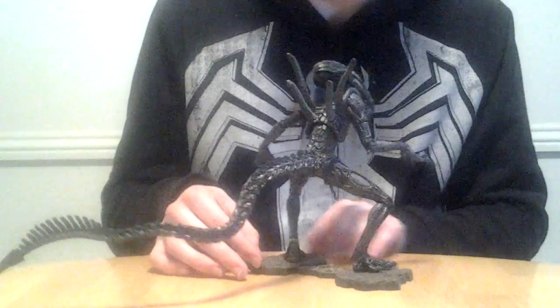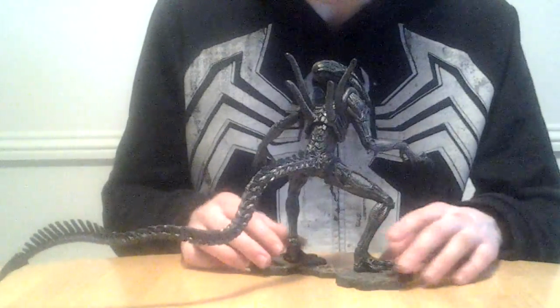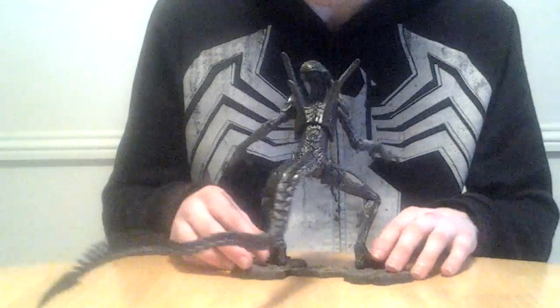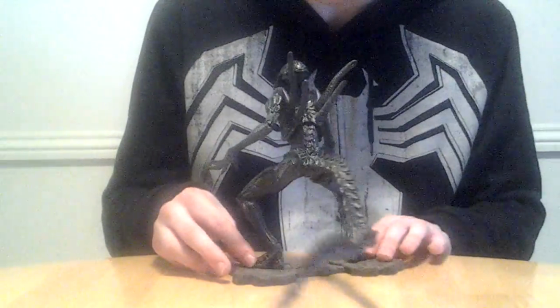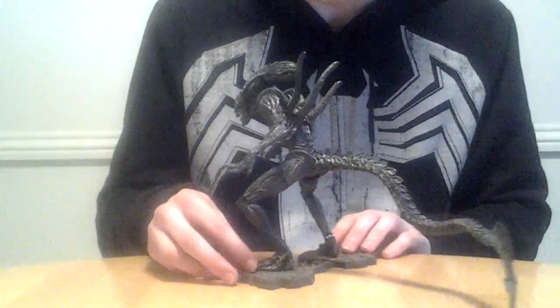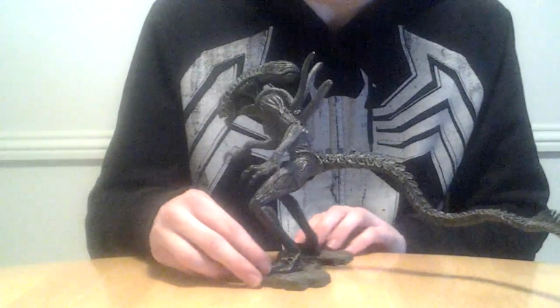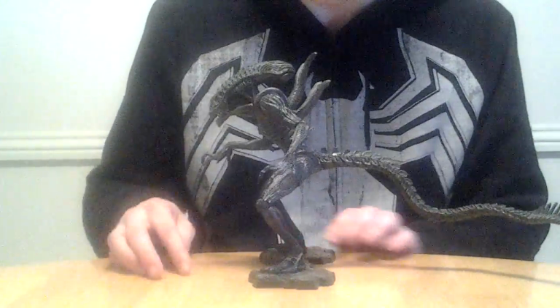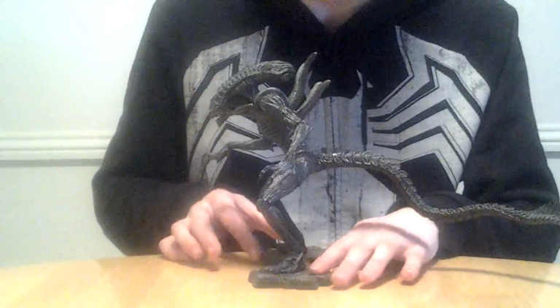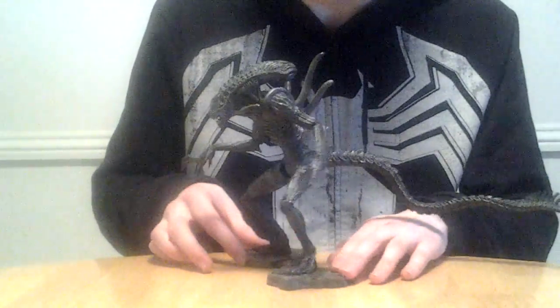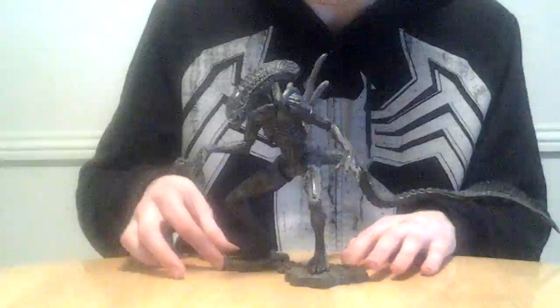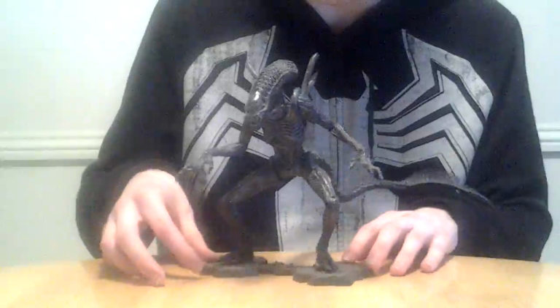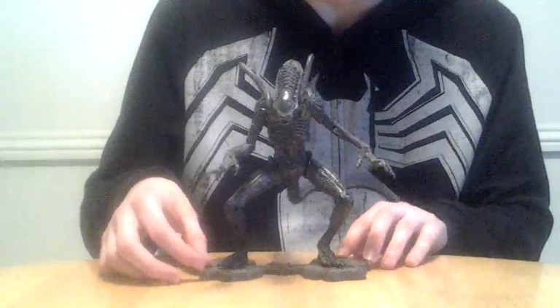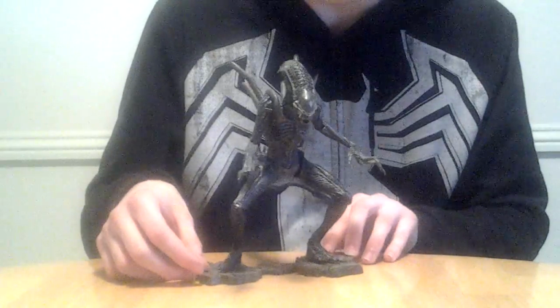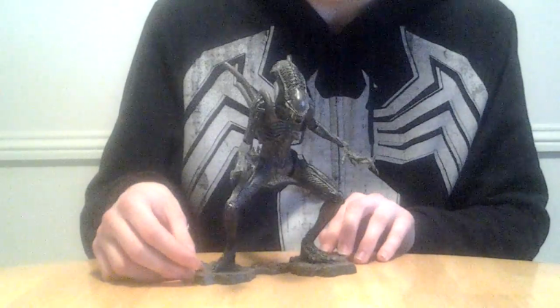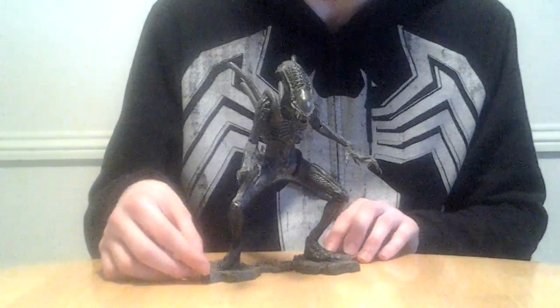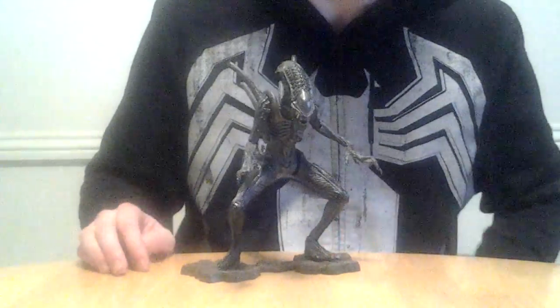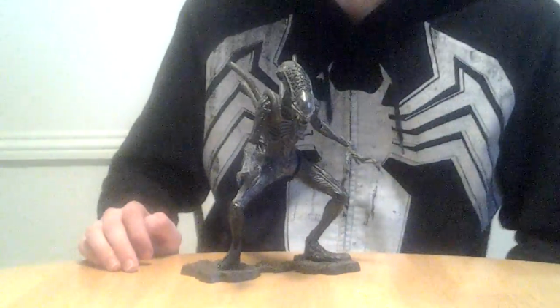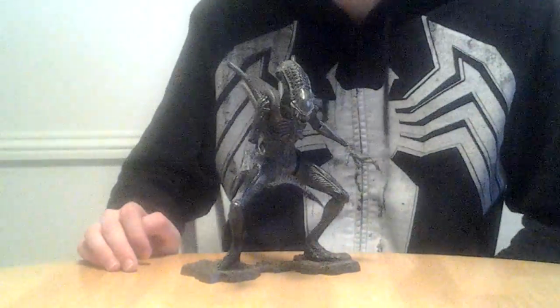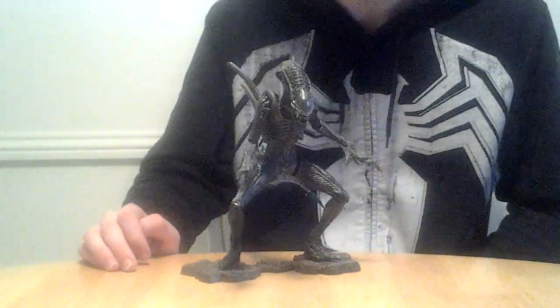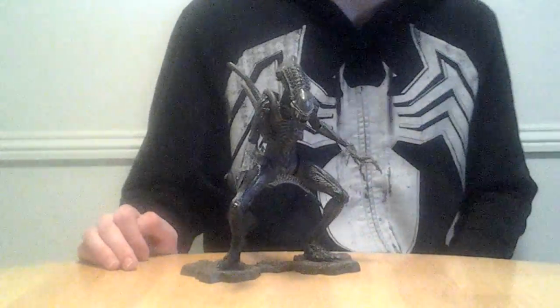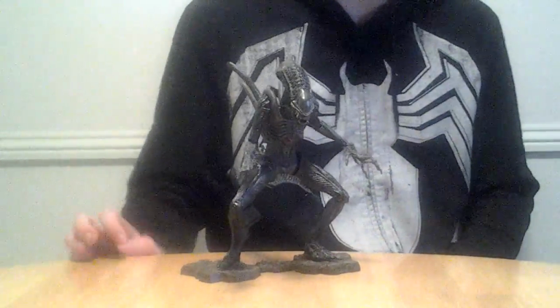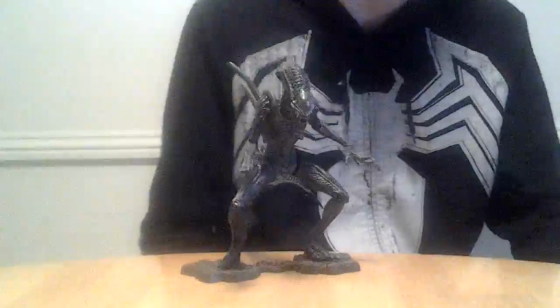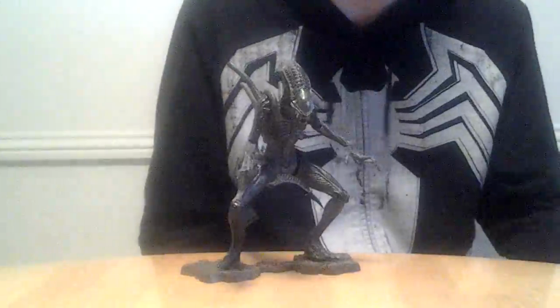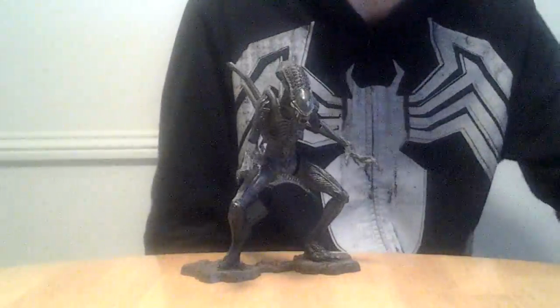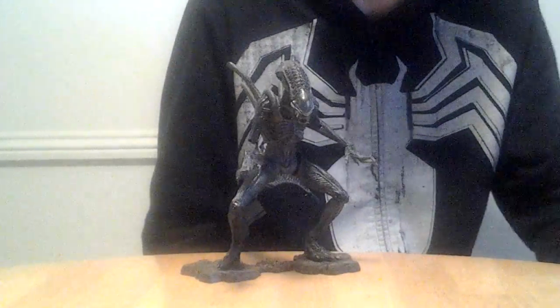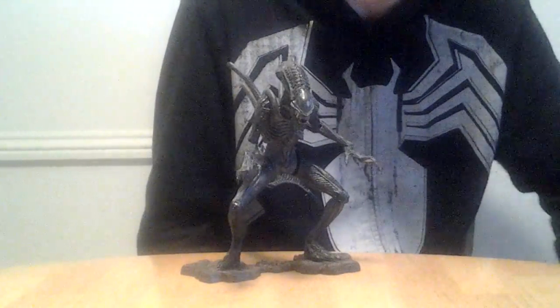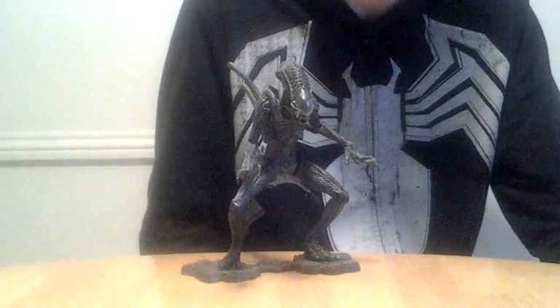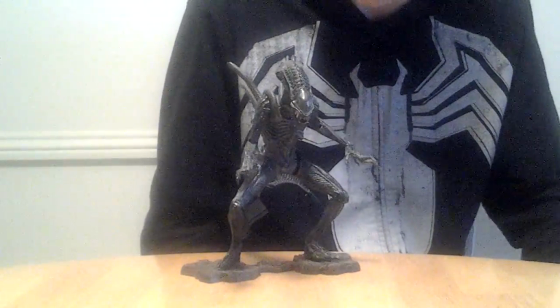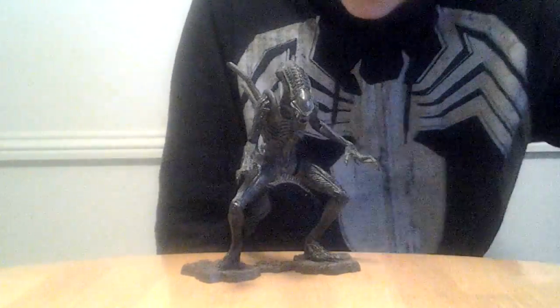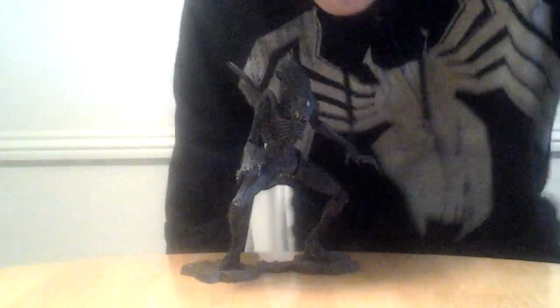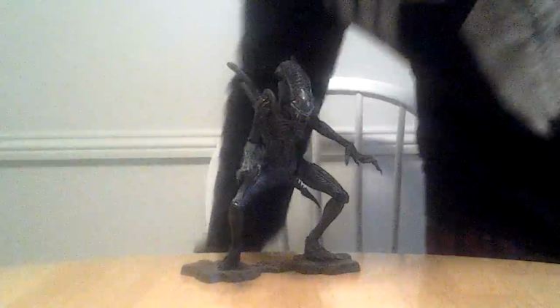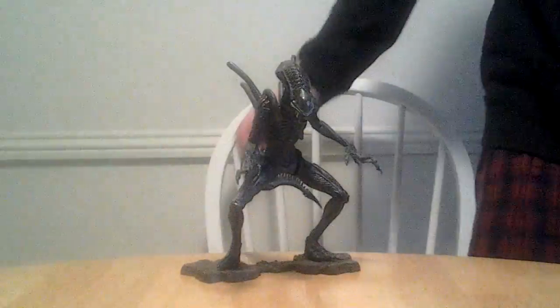I'd like to start off by showing you guys the detail of the figure, which is astounding, really. They did a great job on these — even though these are older figures, I still think the detail is phenomenal. So let's get started.